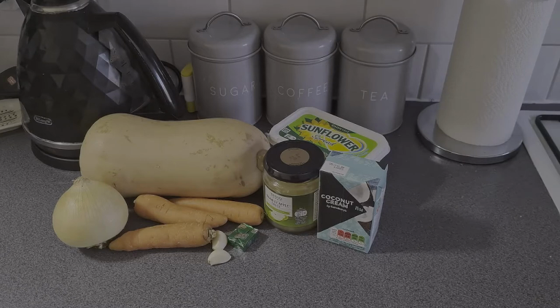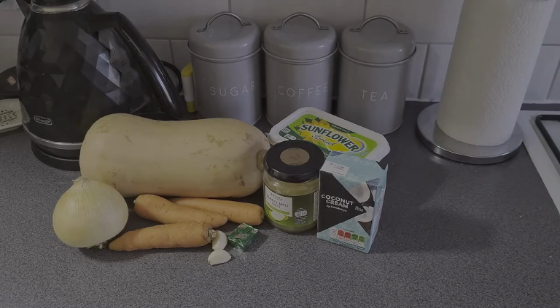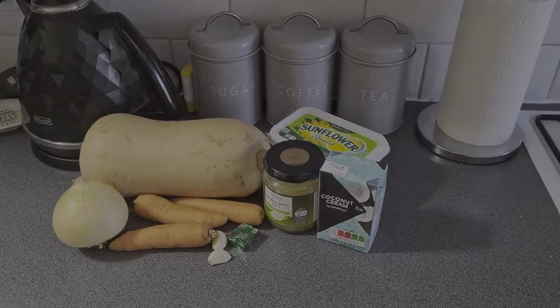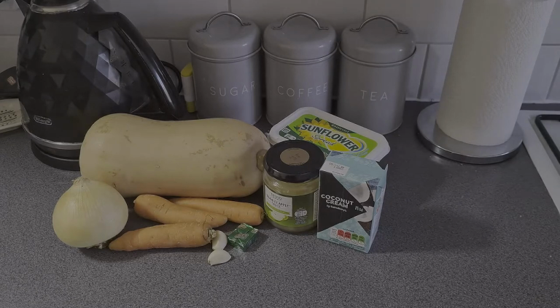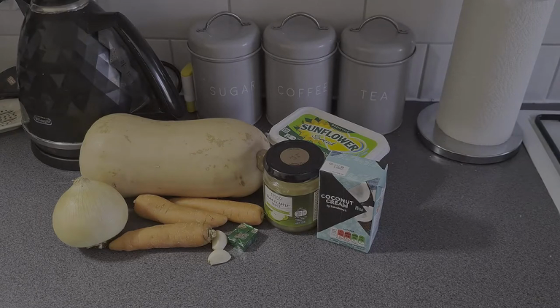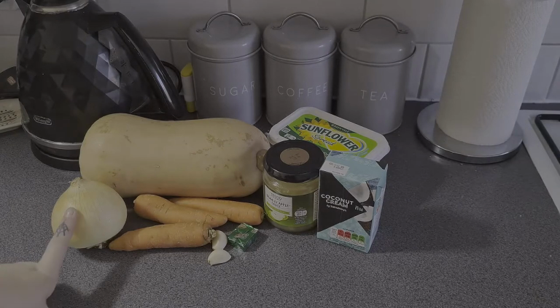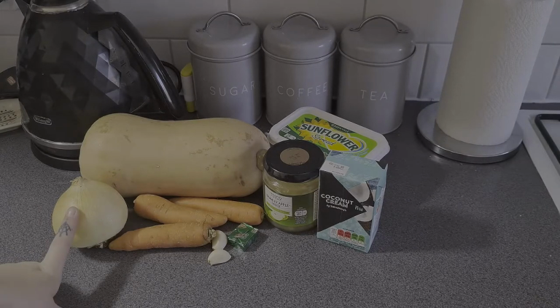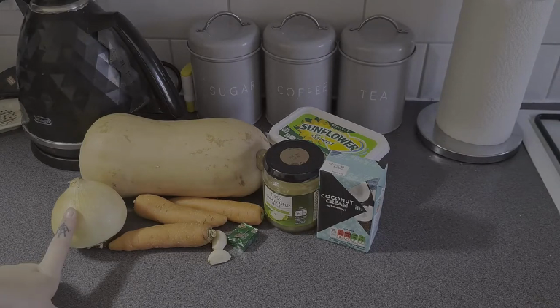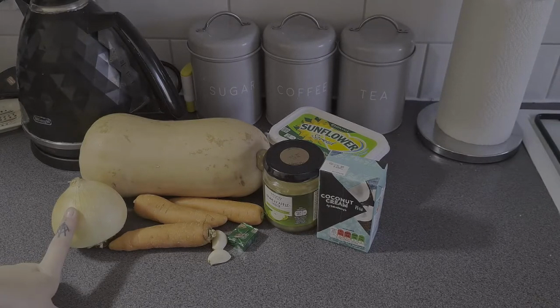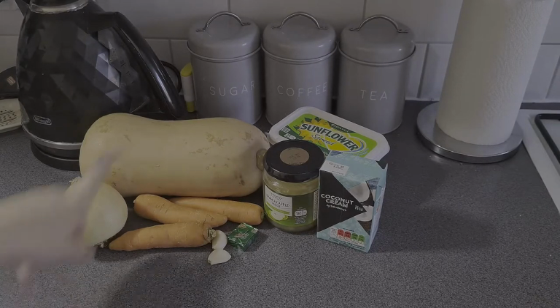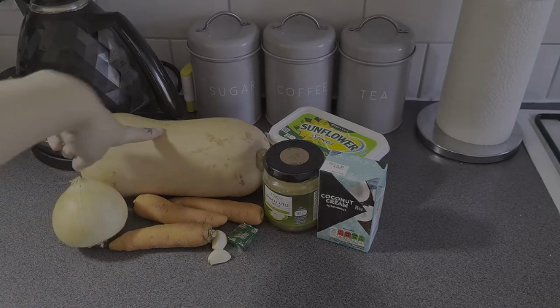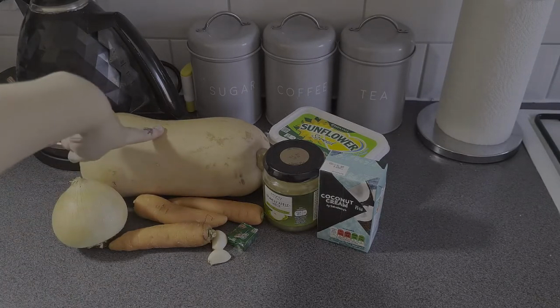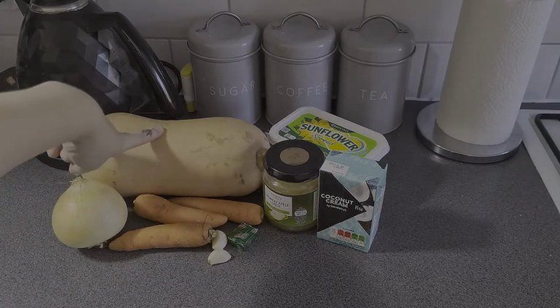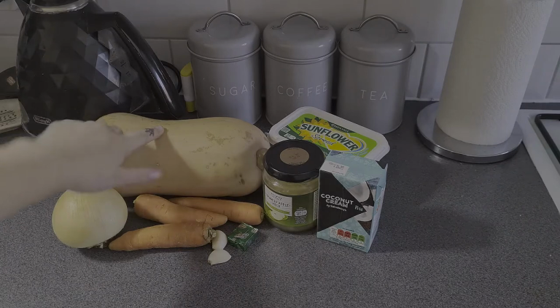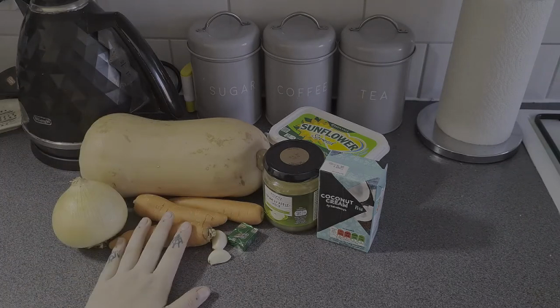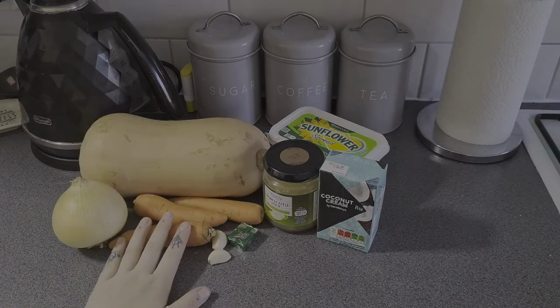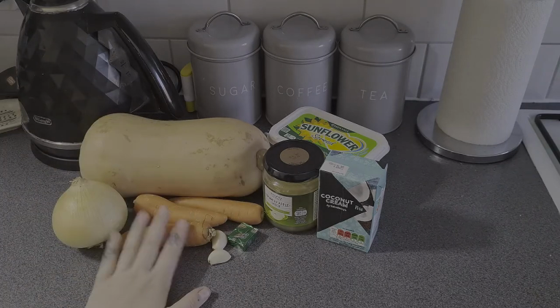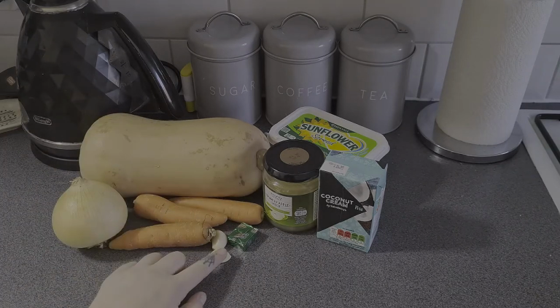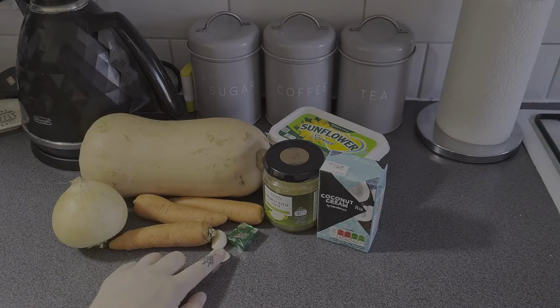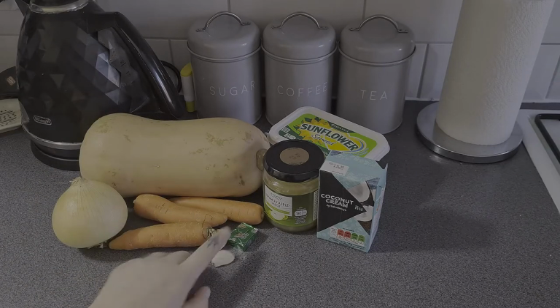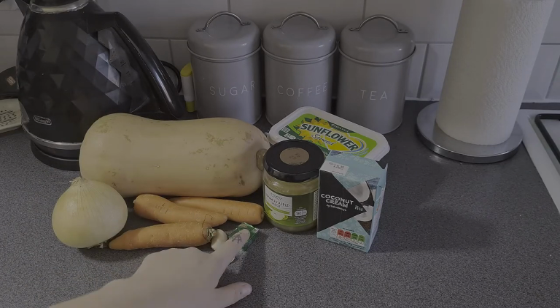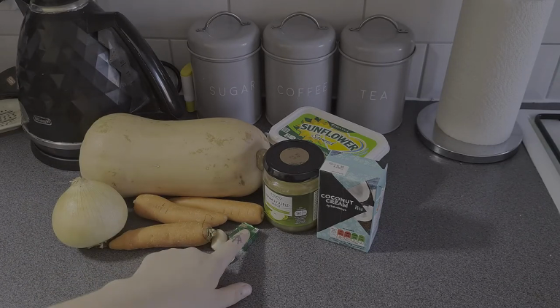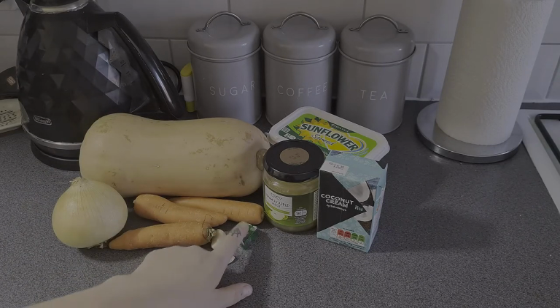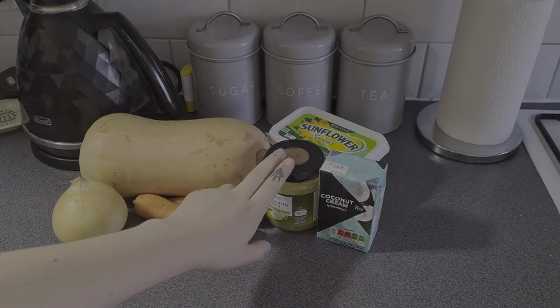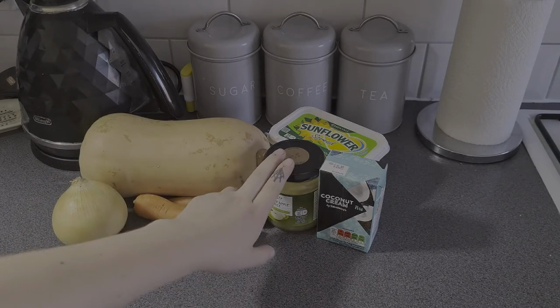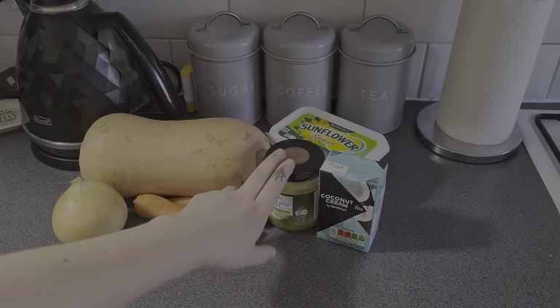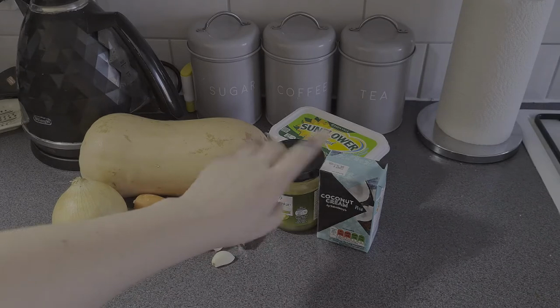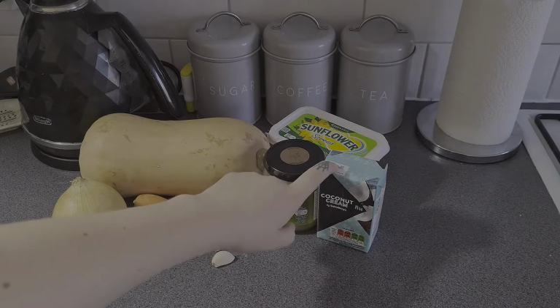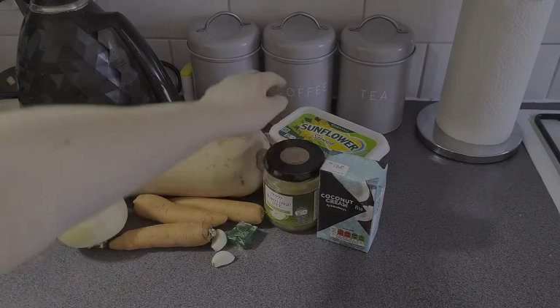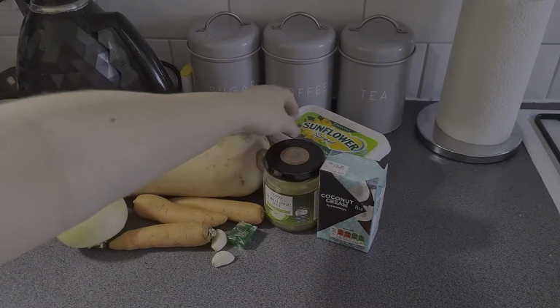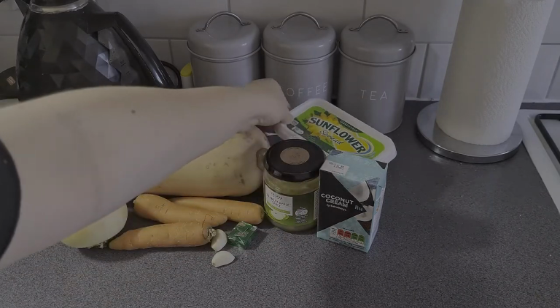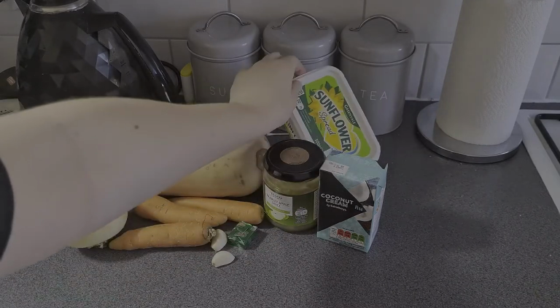Straight into it, we're going to need one onion, one large butternut squash, three carrots, two cloves of garlic, some vegetable stock, apple sauce, coconut cream, and some flour spread.